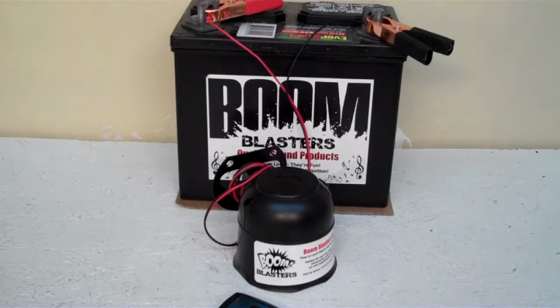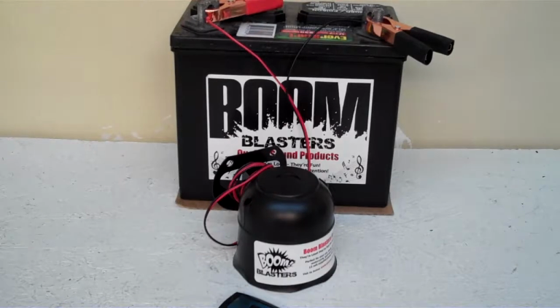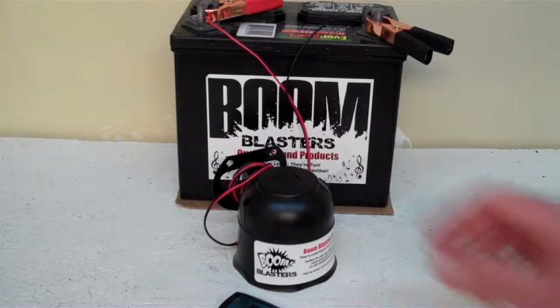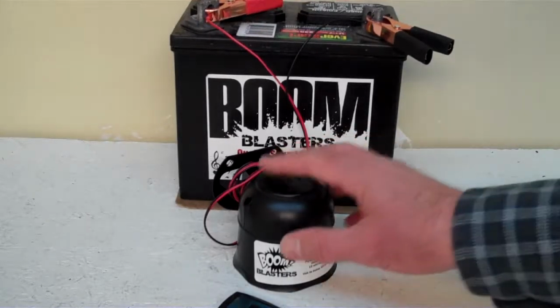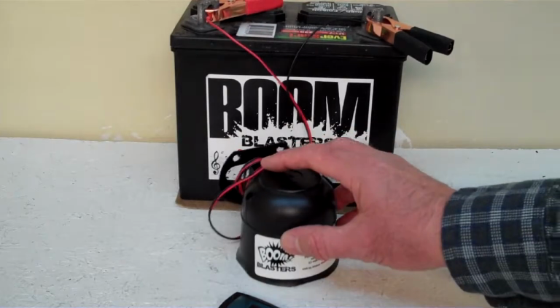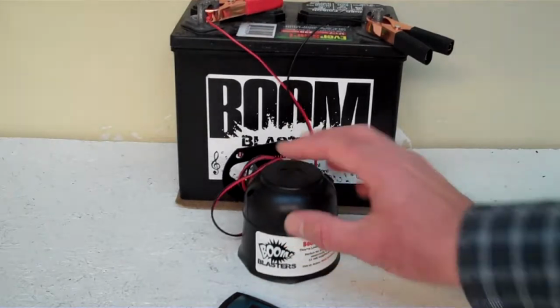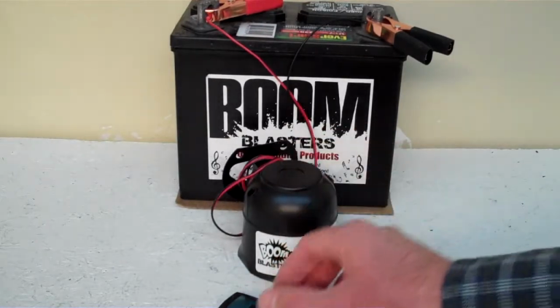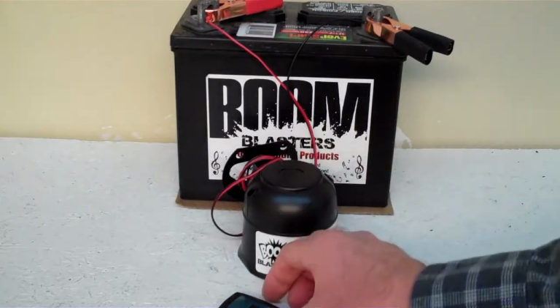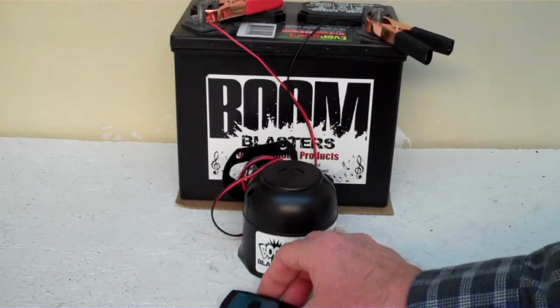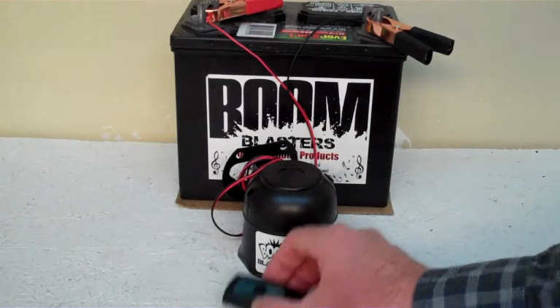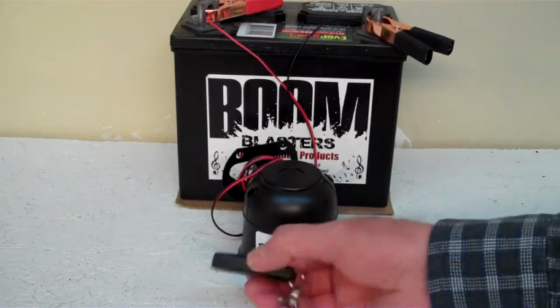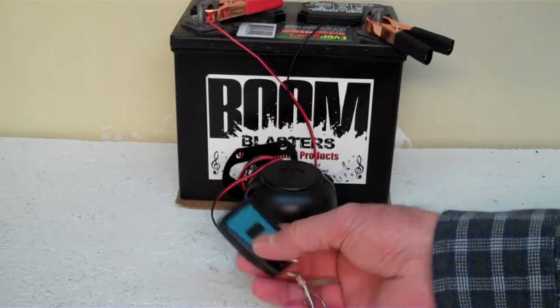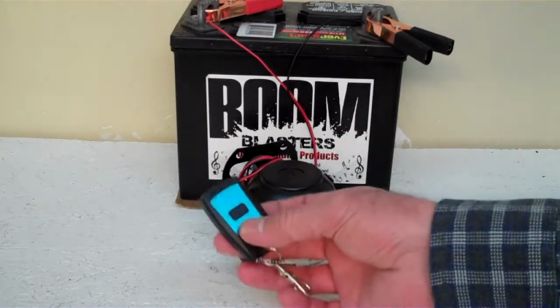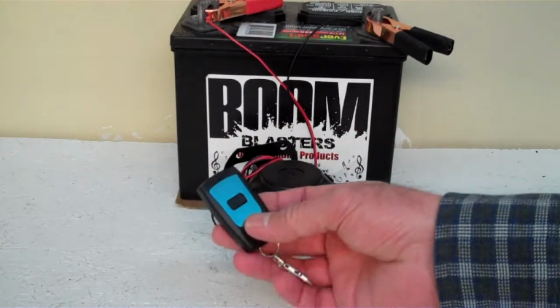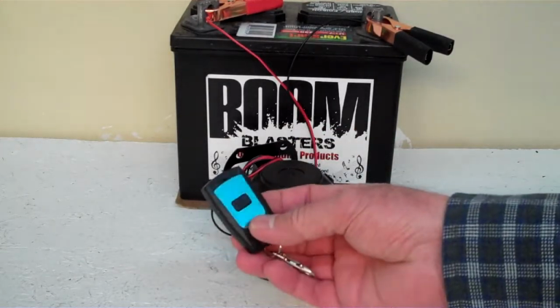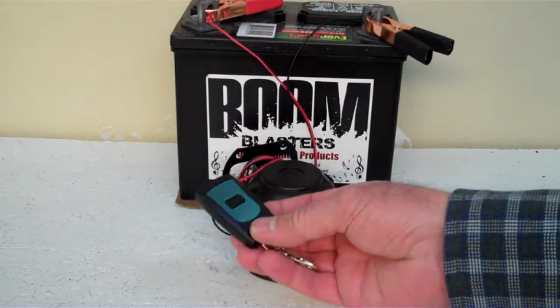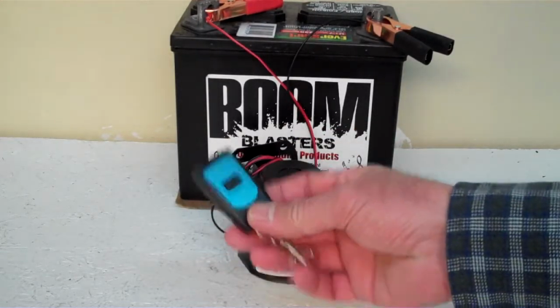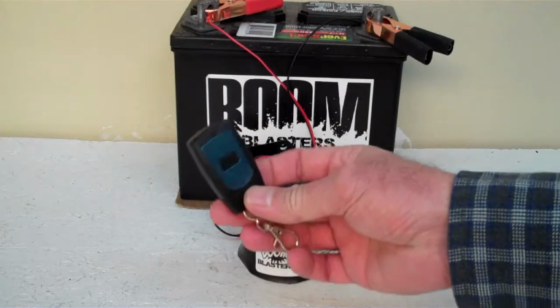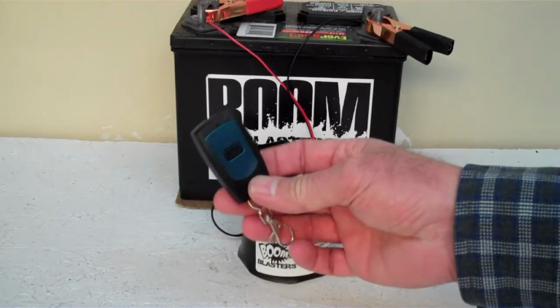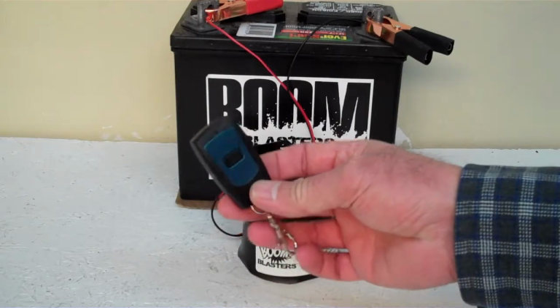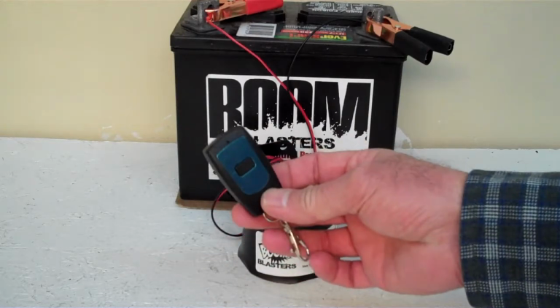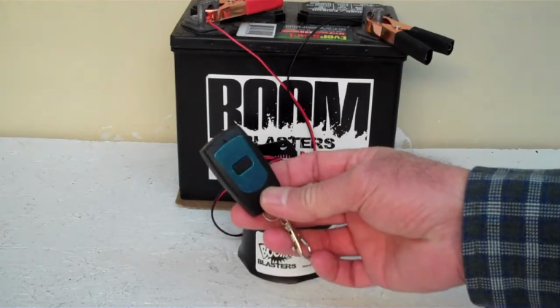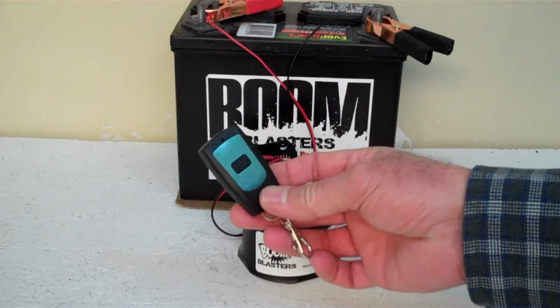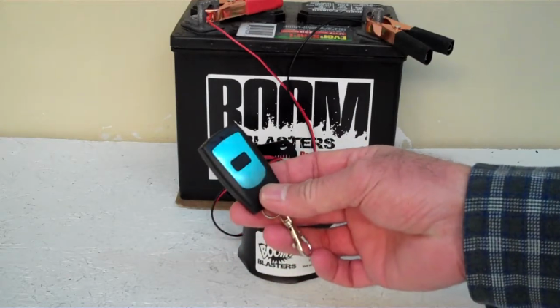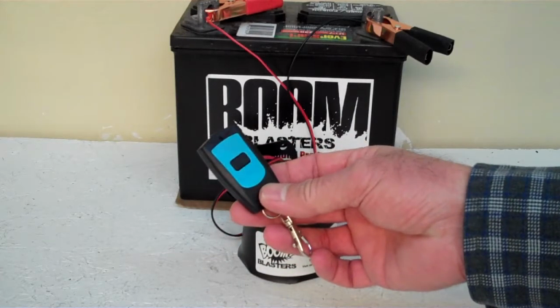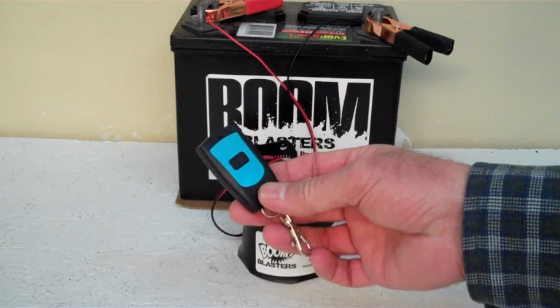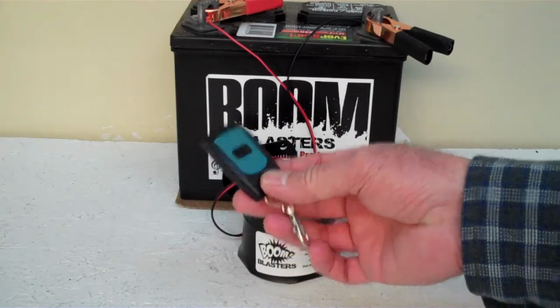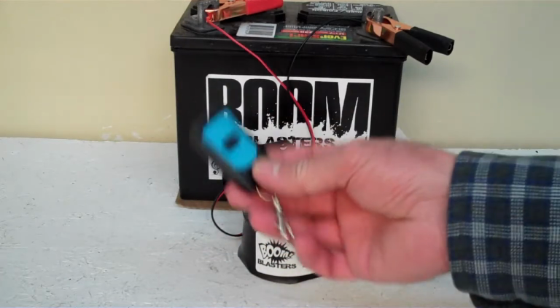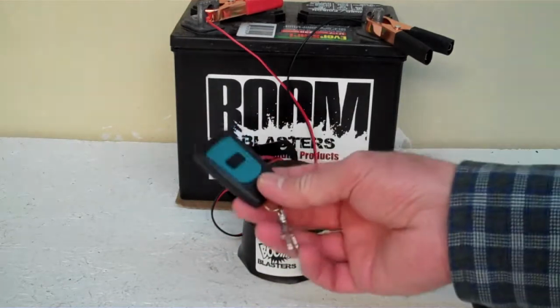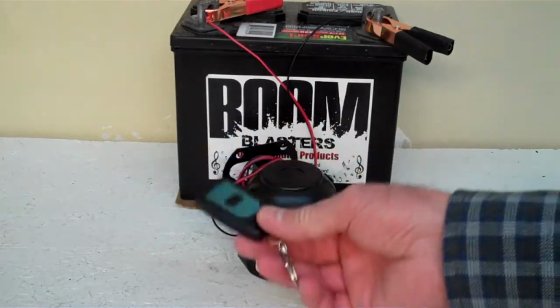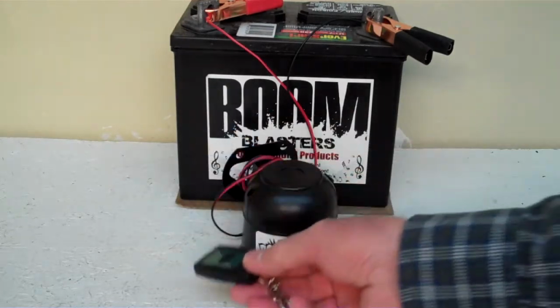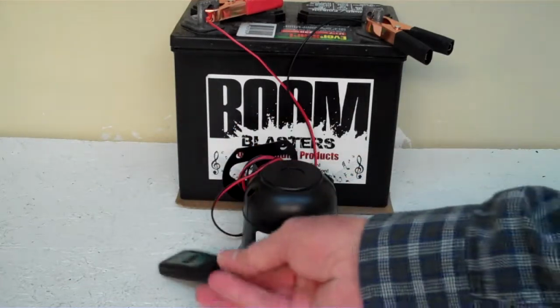Hey everyone, this is our Hound Dog Sound Car Horn. This is our wireless version of the car horn — it comes with one remote control. You can purchase additional remotes if you want, but it does come with one remote control.